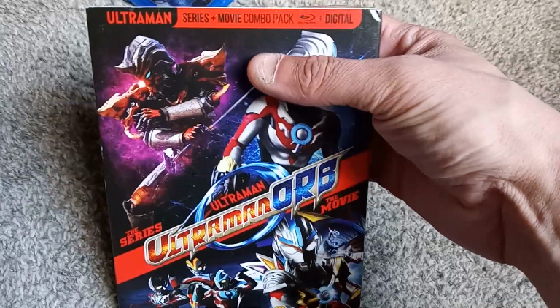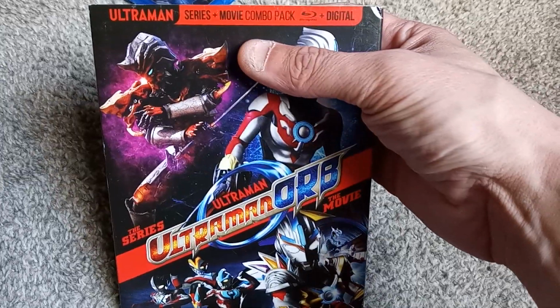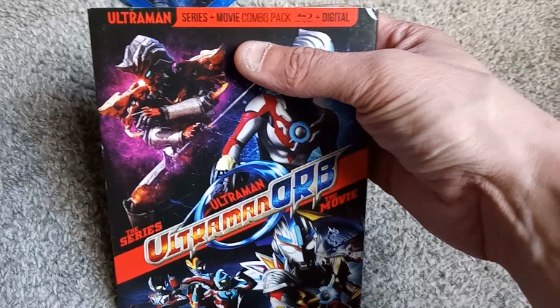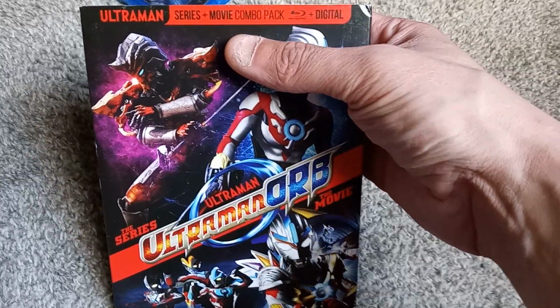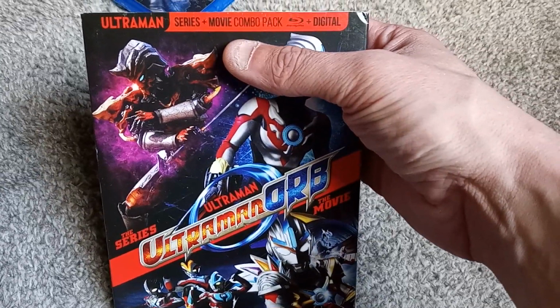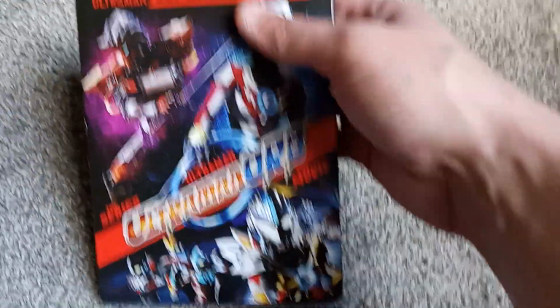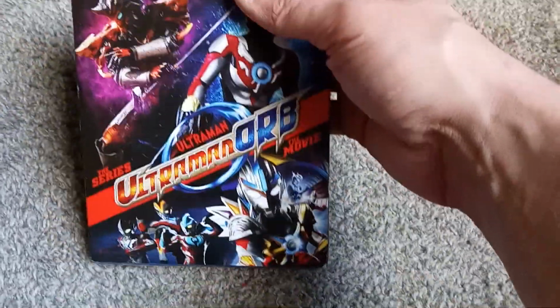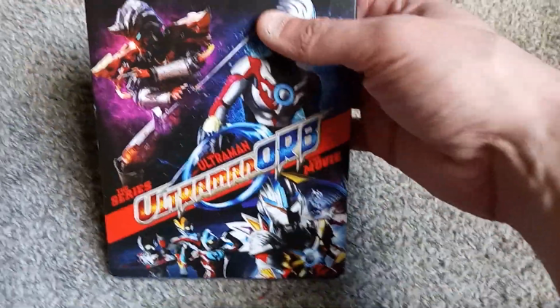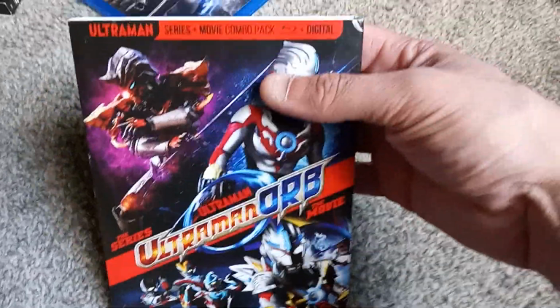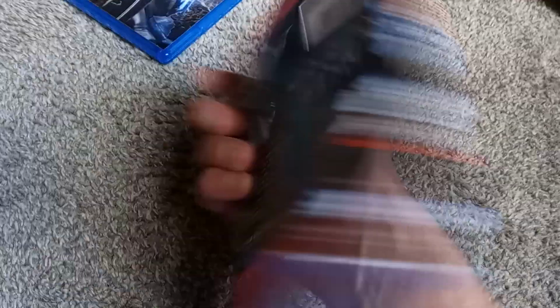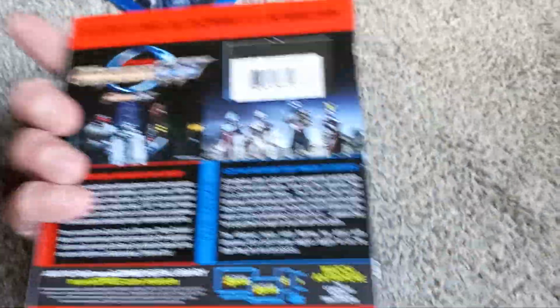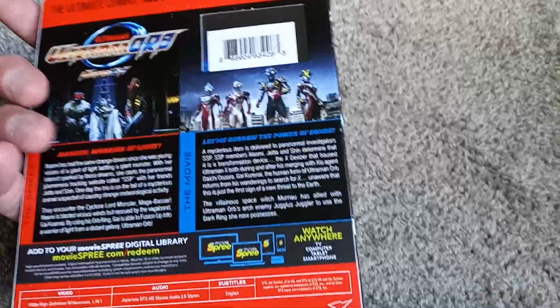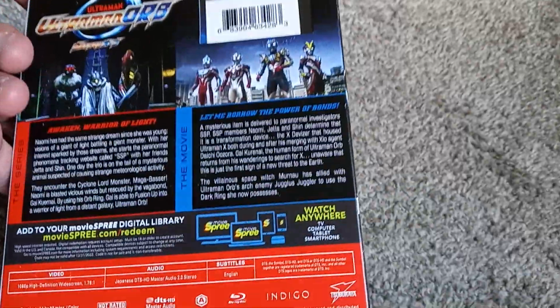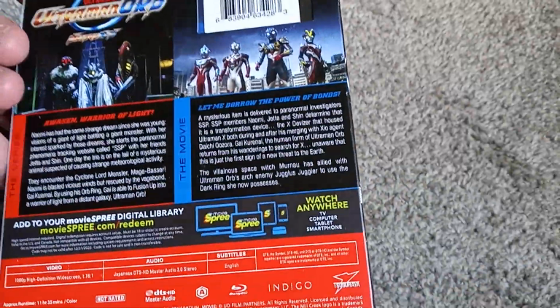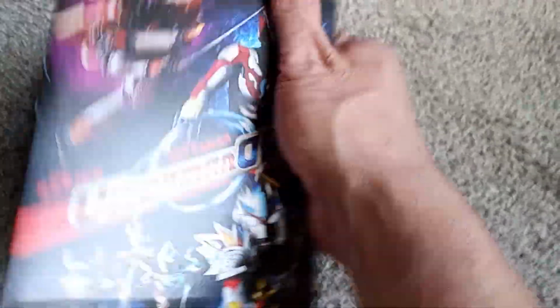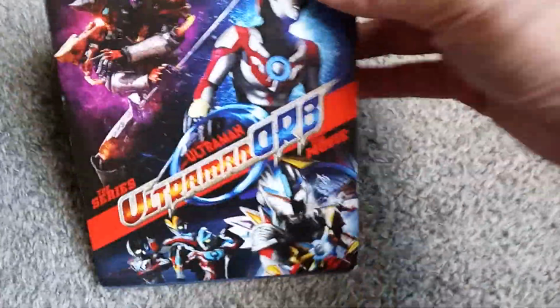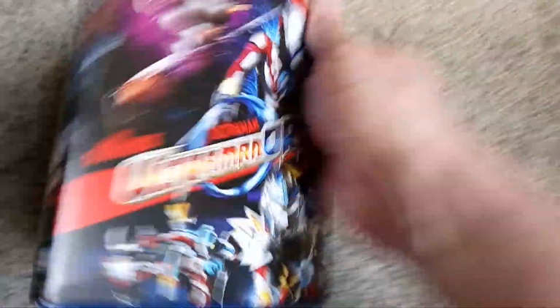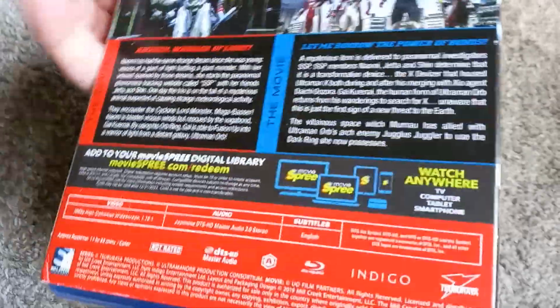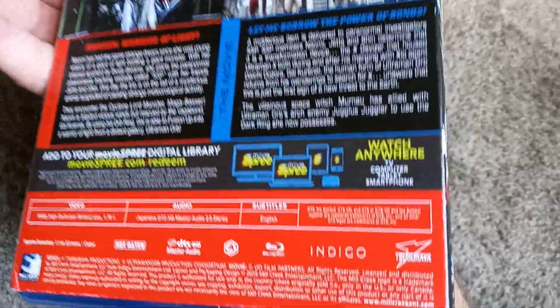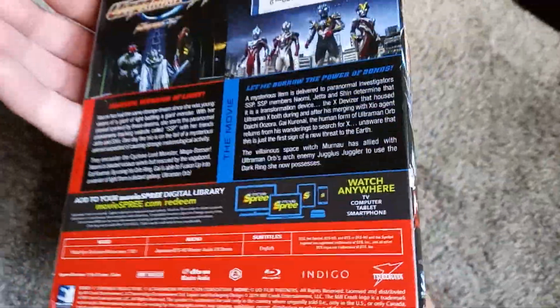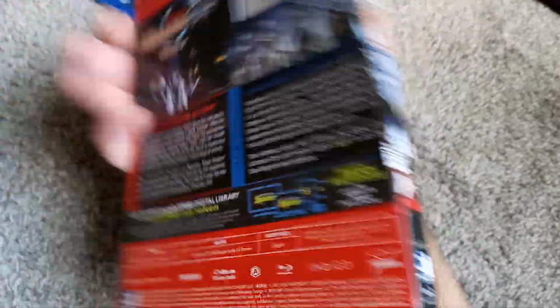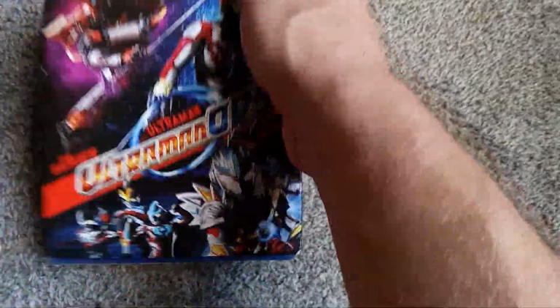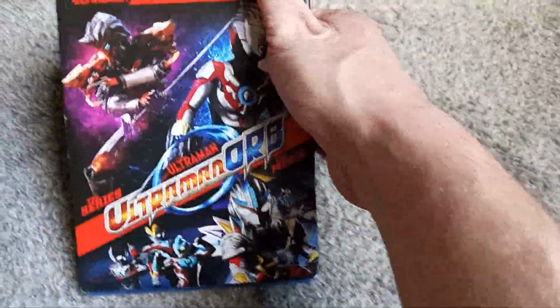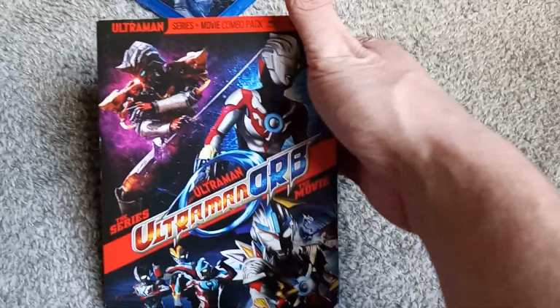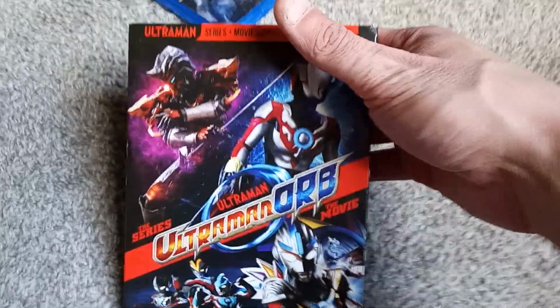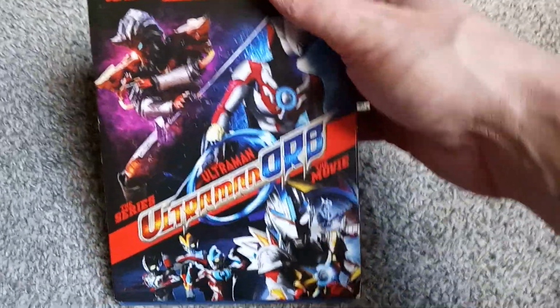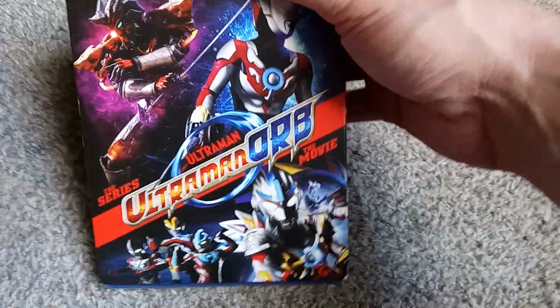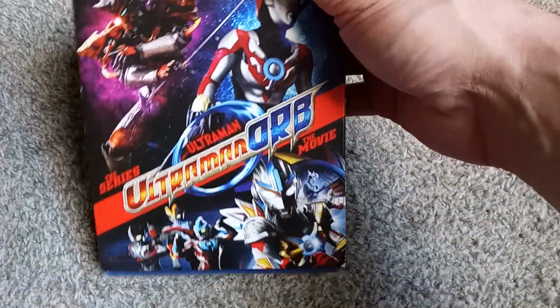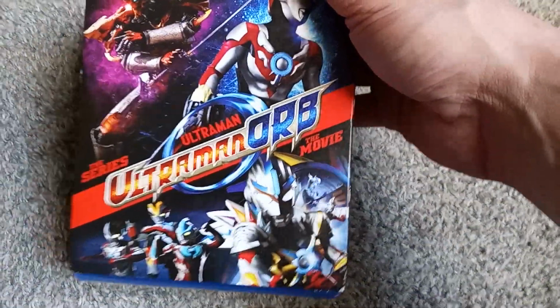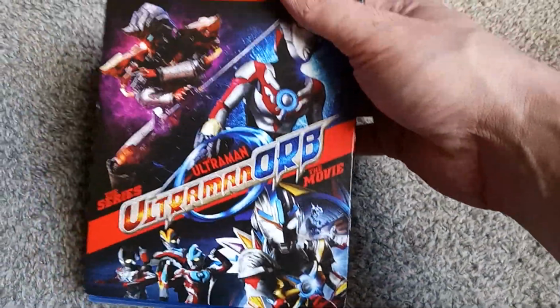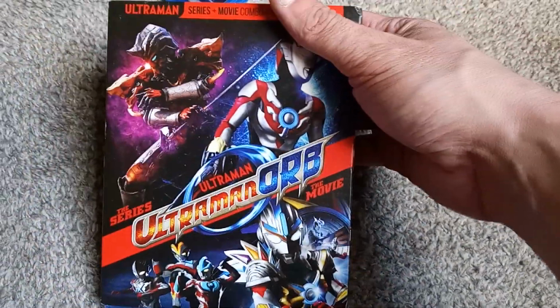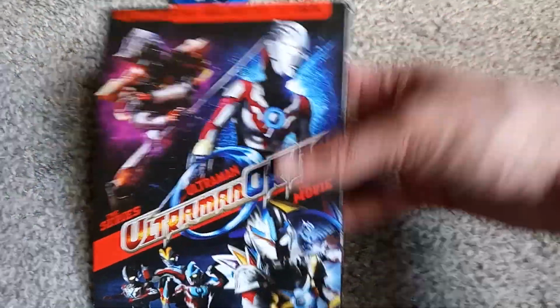Included, you do get the full Ultraman Orb series as well as the movie — I believe it's just one movie, we'll see when I open it. There's probably a digital code, but no one ever claims these Ultraman codes, so I'm not even going to bother to mention what to do with them.